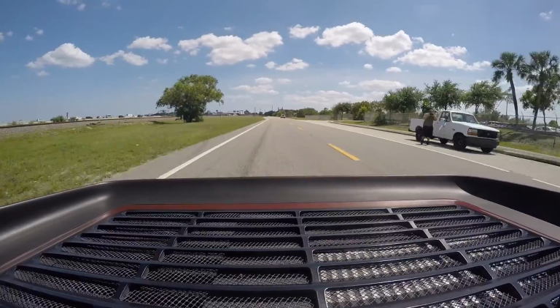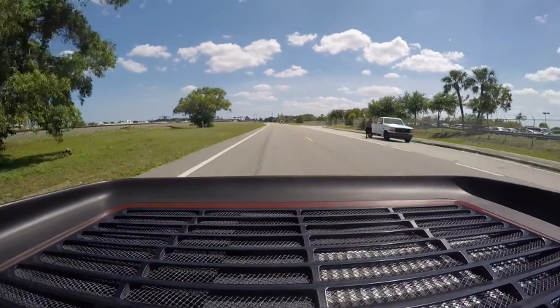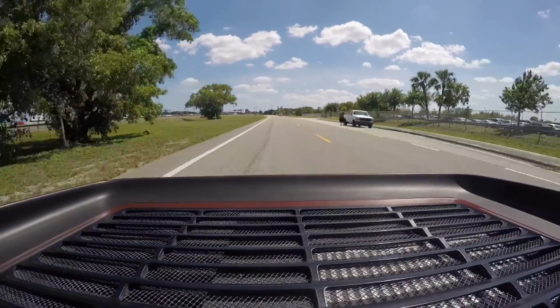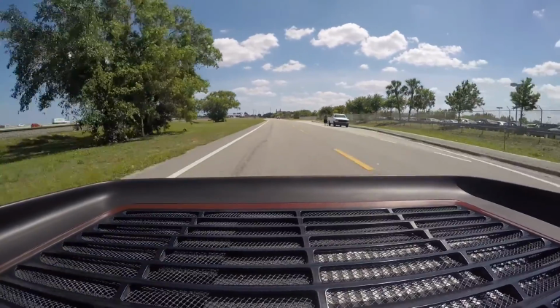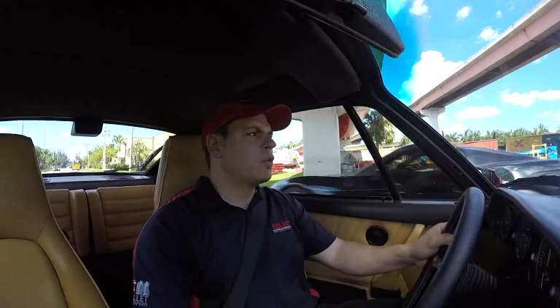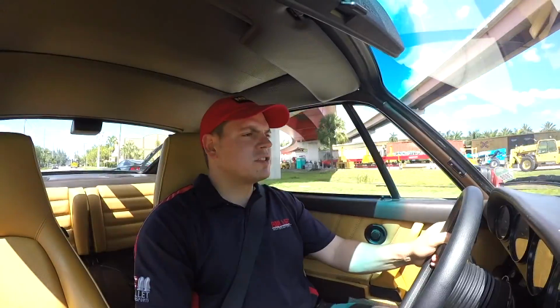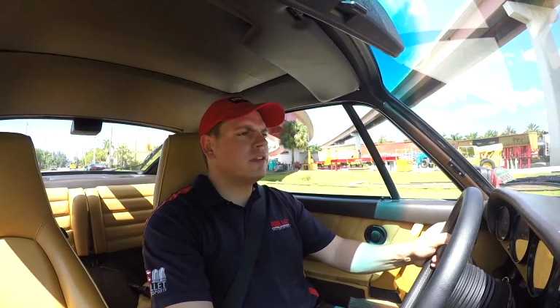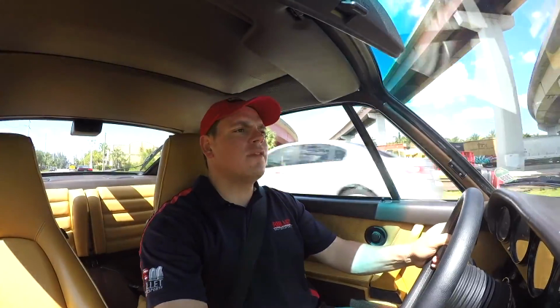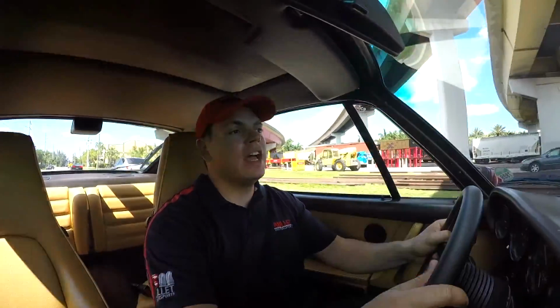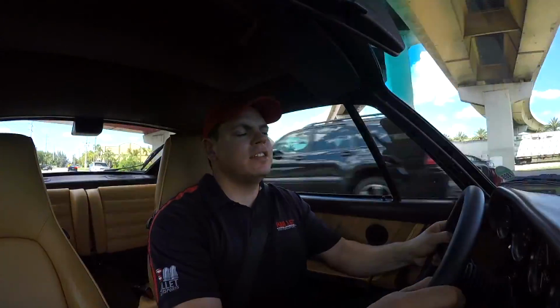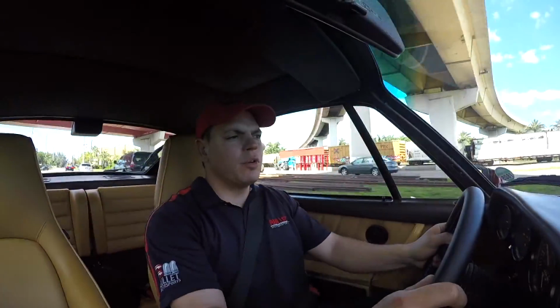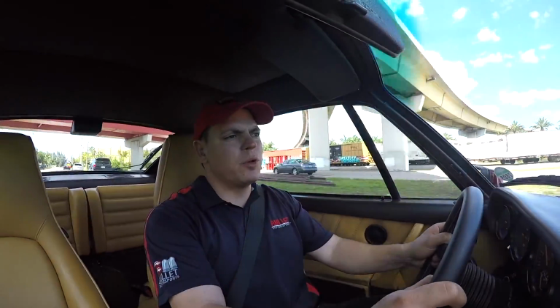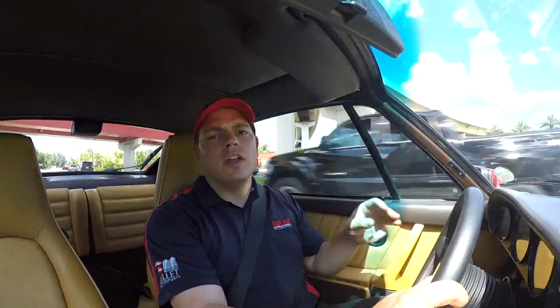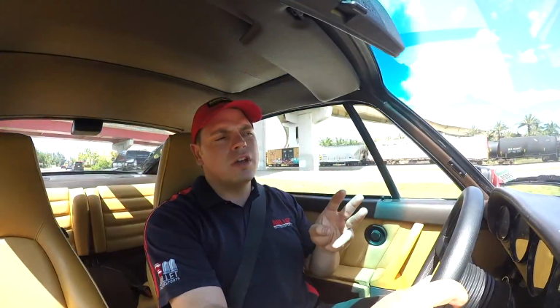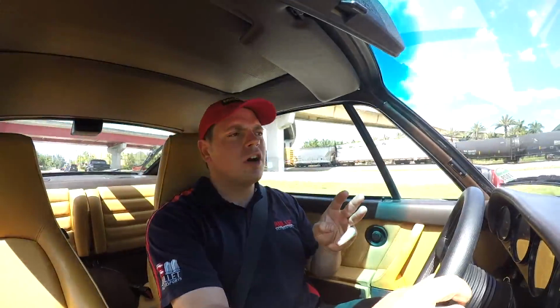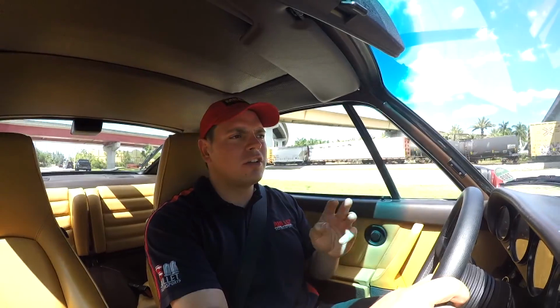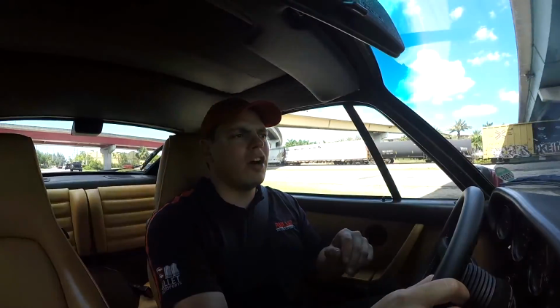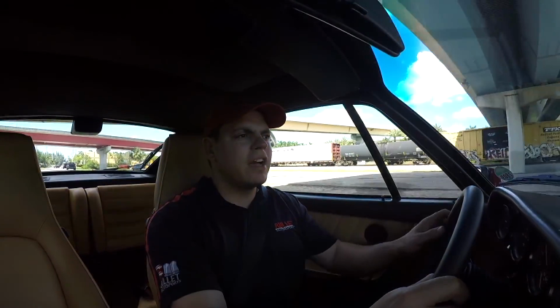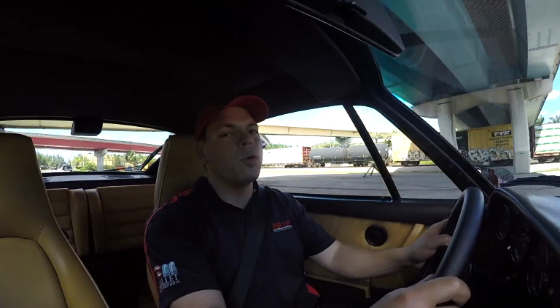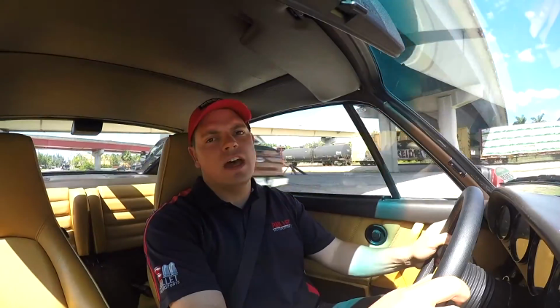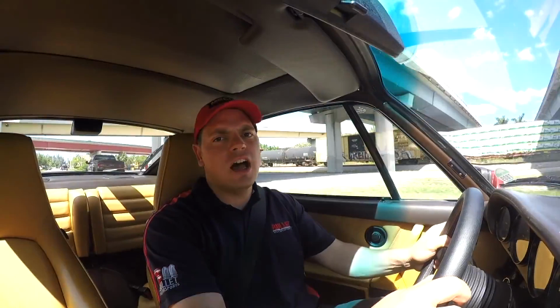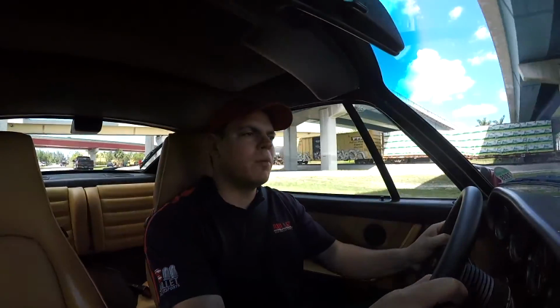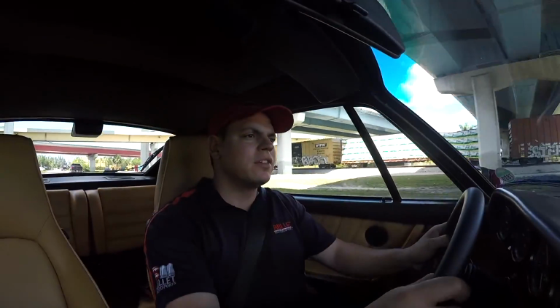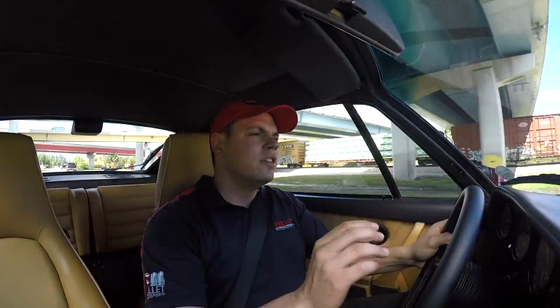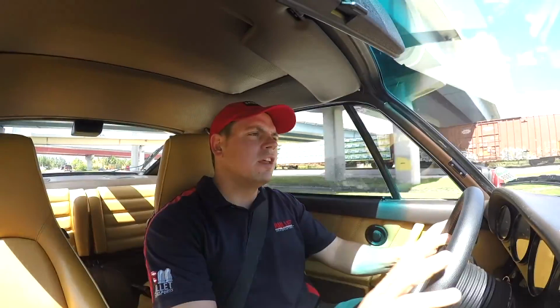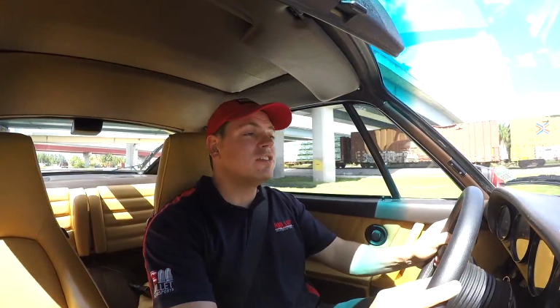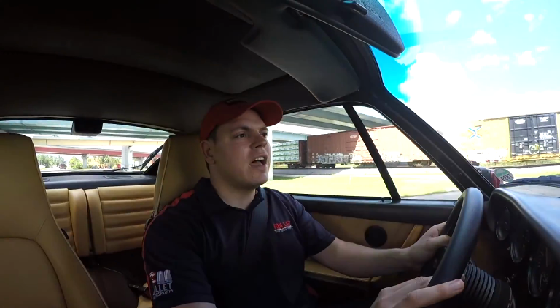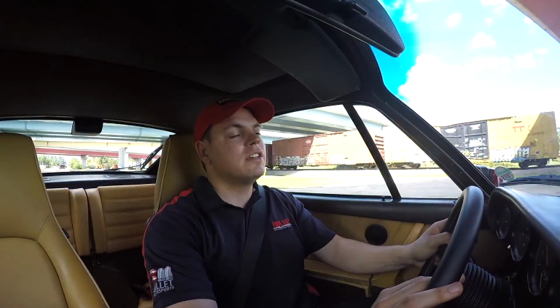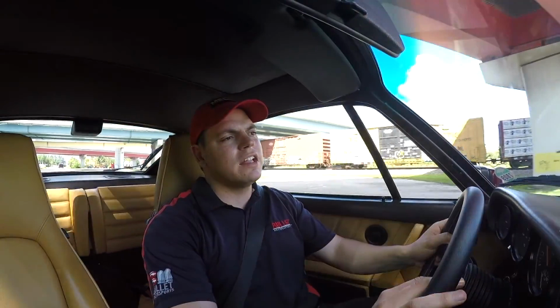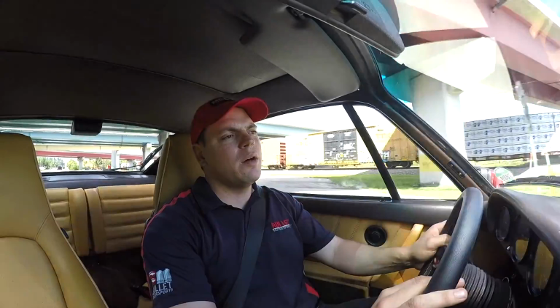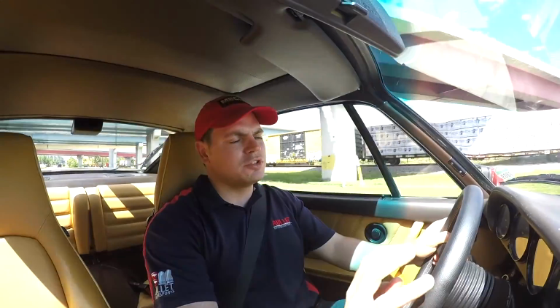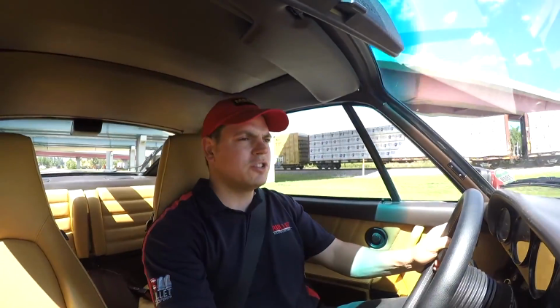Hey guys, it's Jonathan from Bulletin Motorsports. Today we're test driving our 1986 Porsche Turbo. Five owner car, clean Carfax, 40,000 documented miles. This thing runs and drives exactly how a Porsche Turbo should.